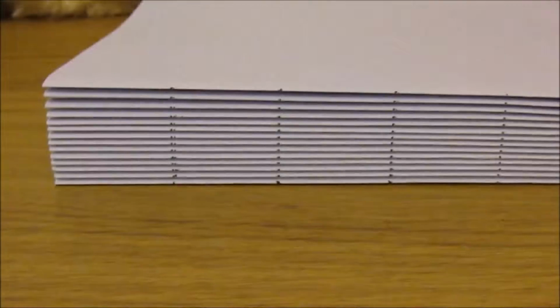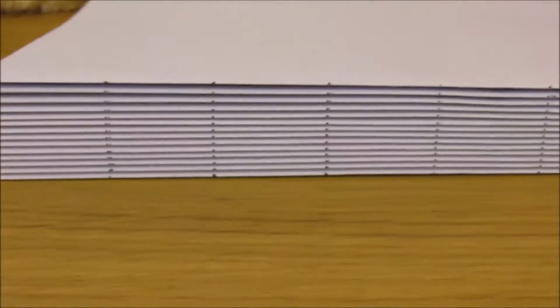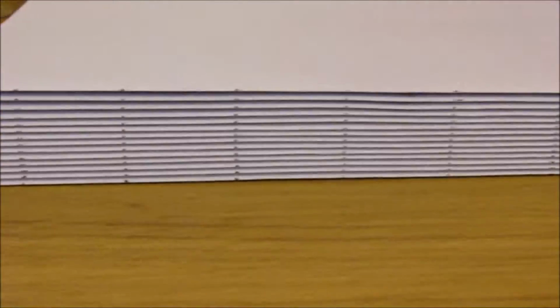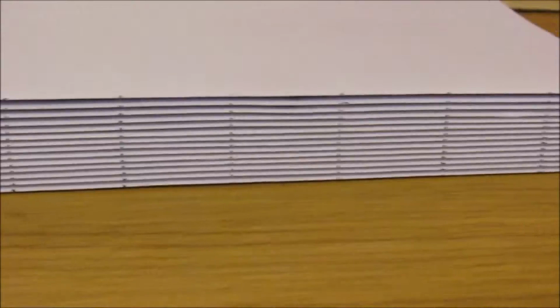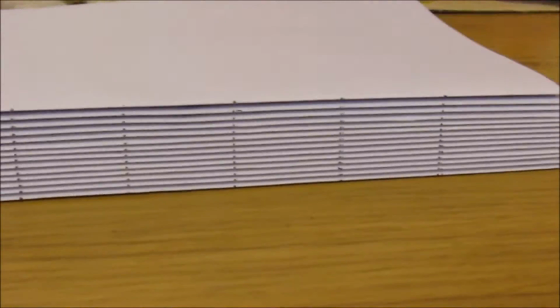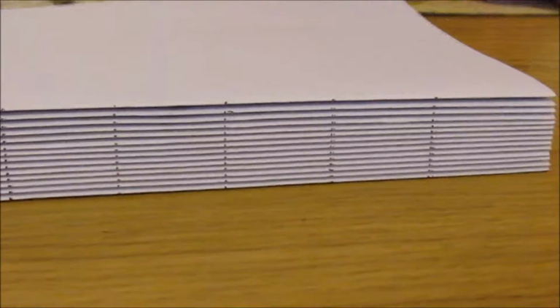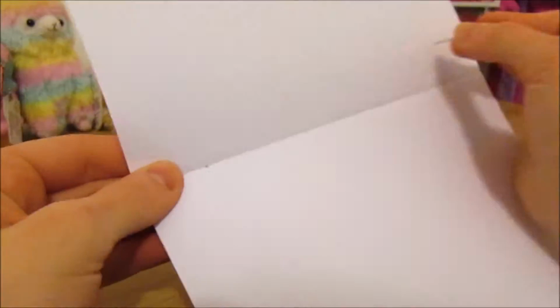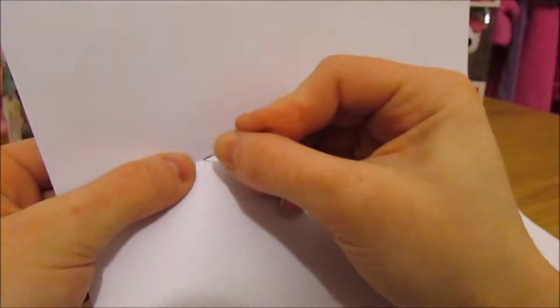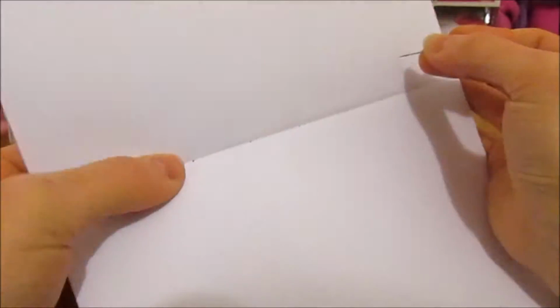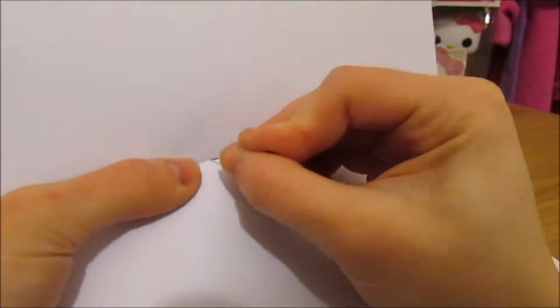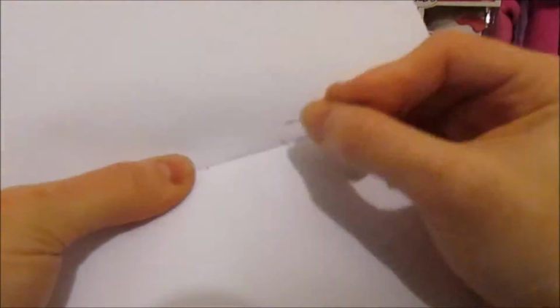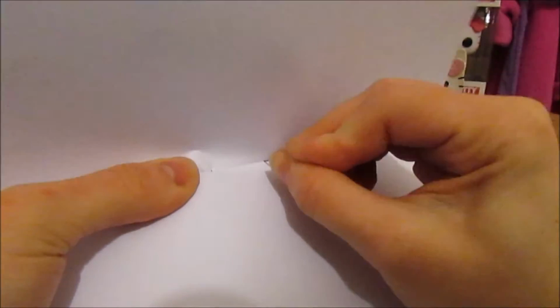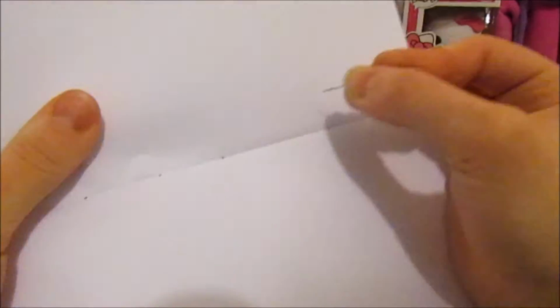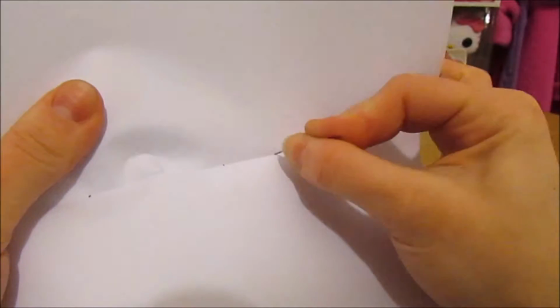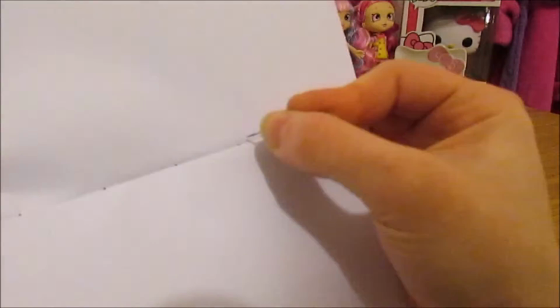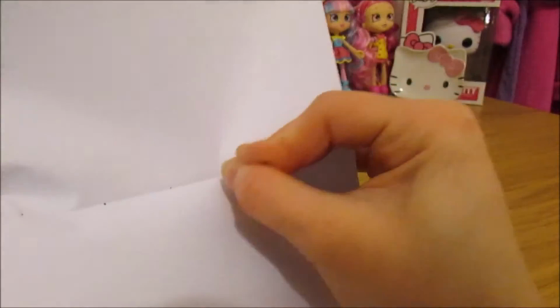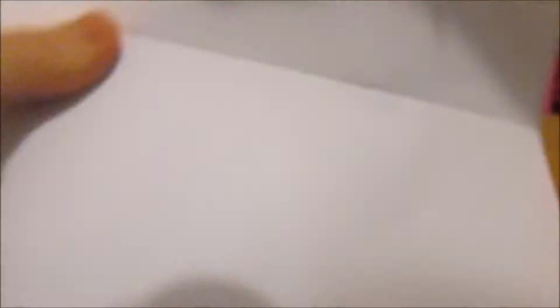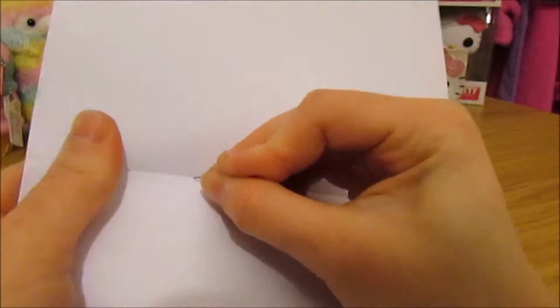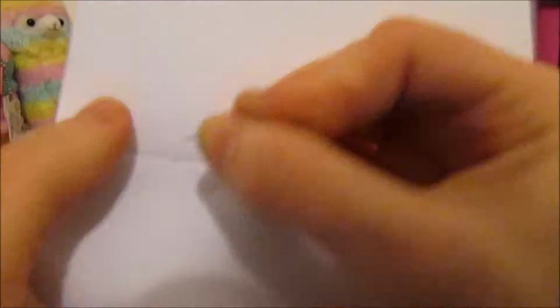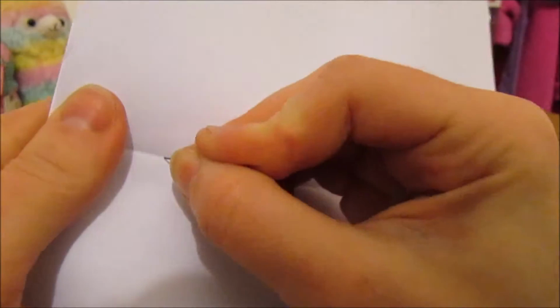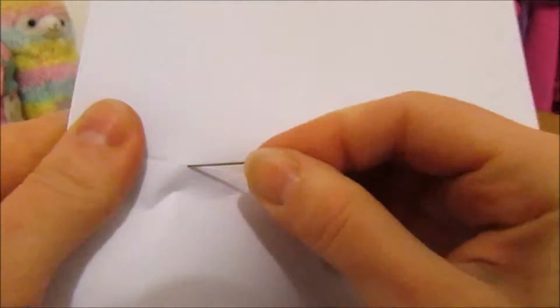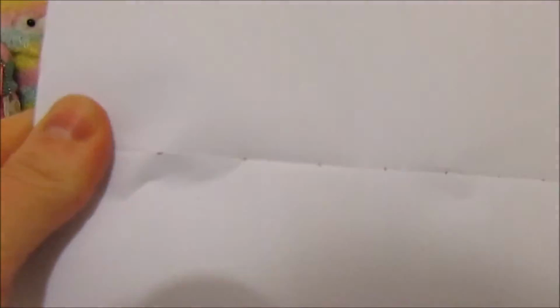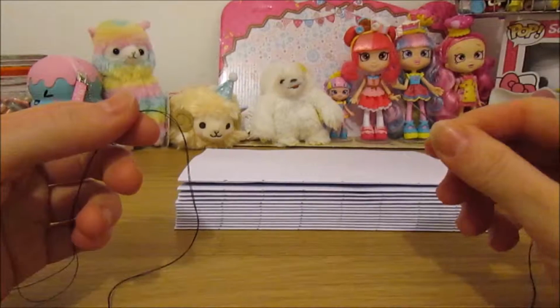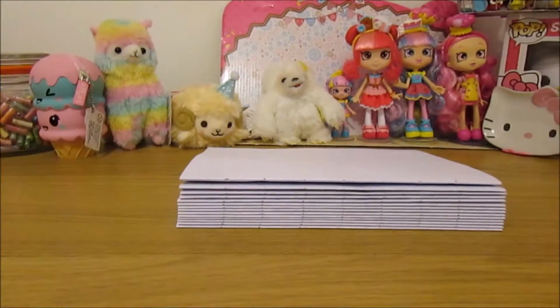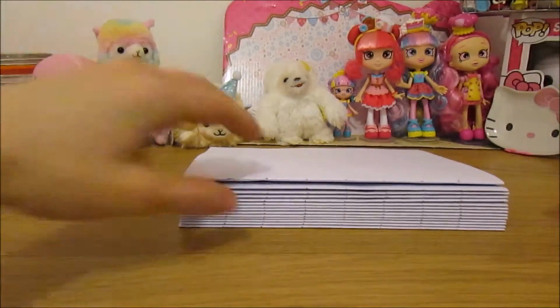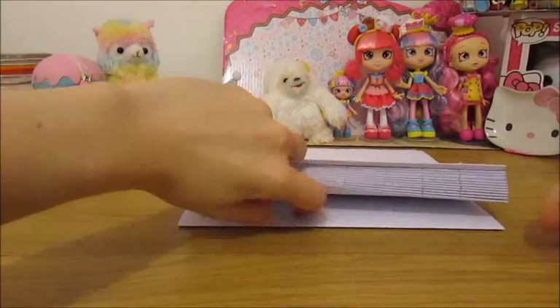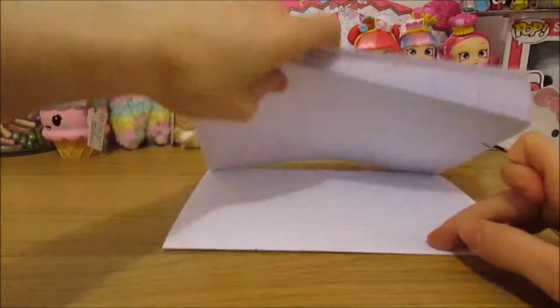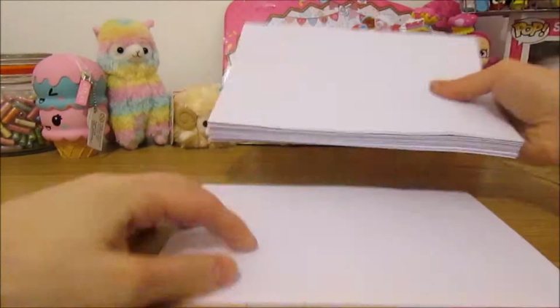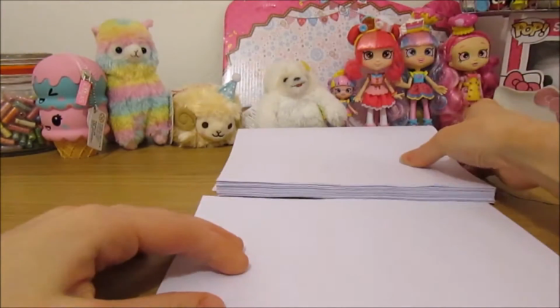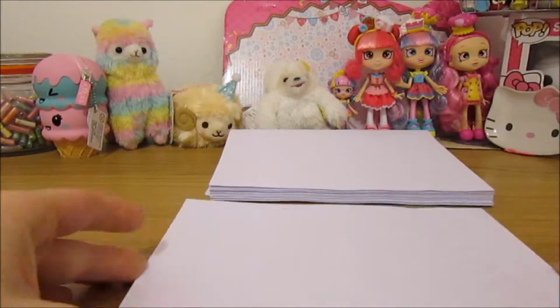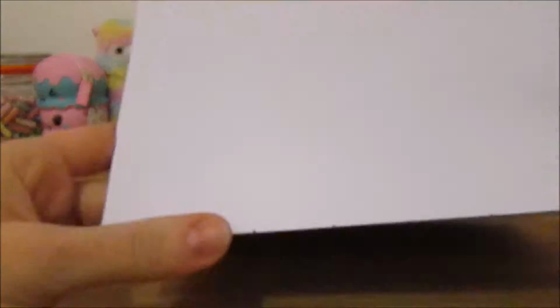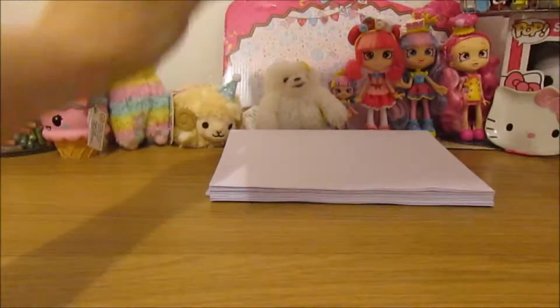Once you've done this, unfold your signatures and poke a needle through each hole. This is where your binding will be. Make sure you keep your signatures in order or else your markings may be a little bit off.